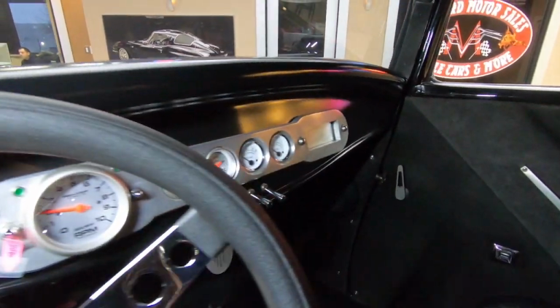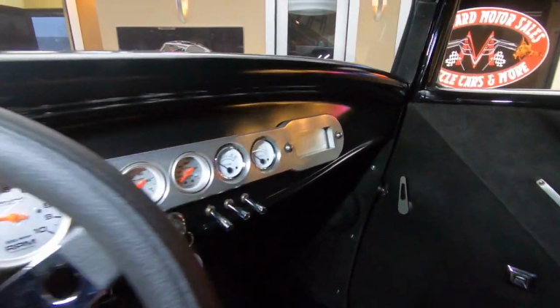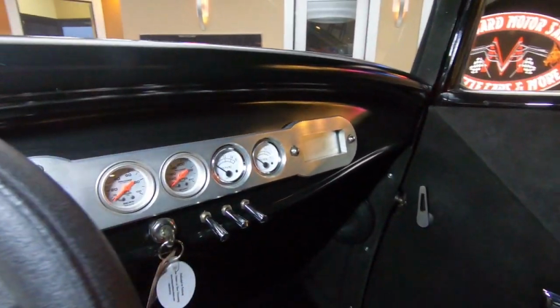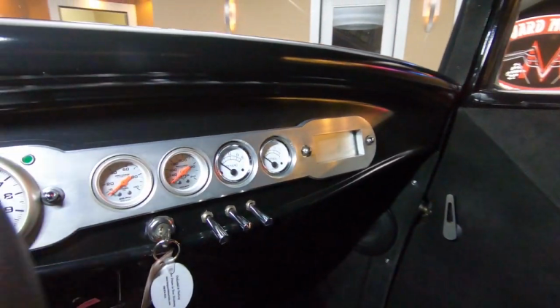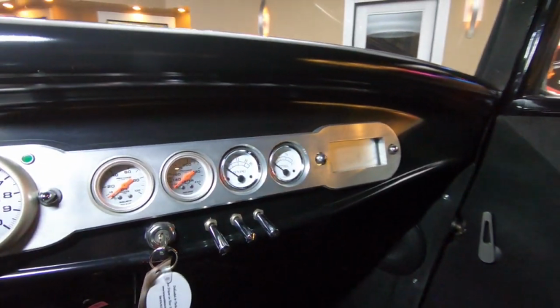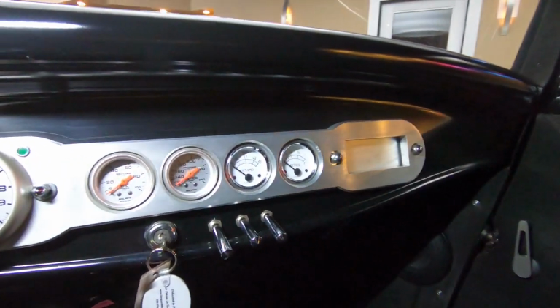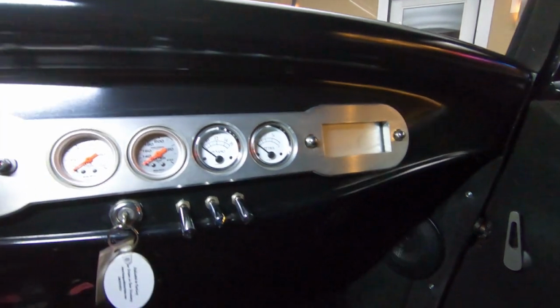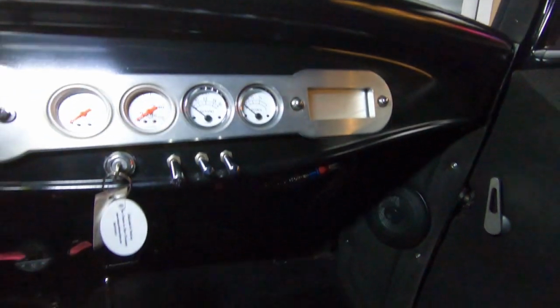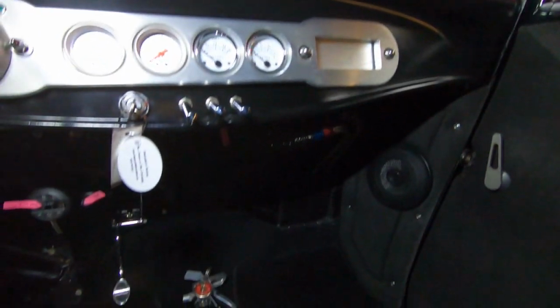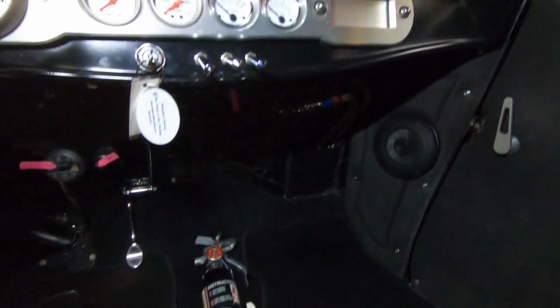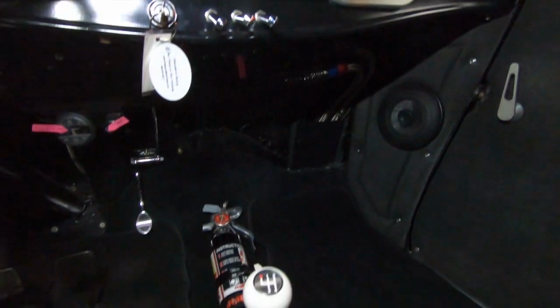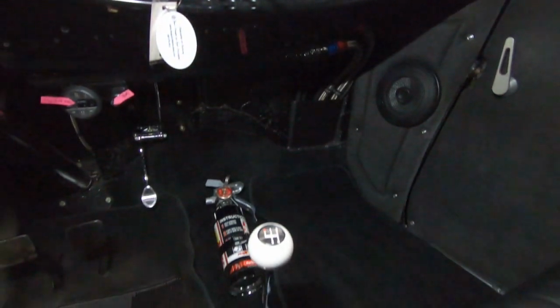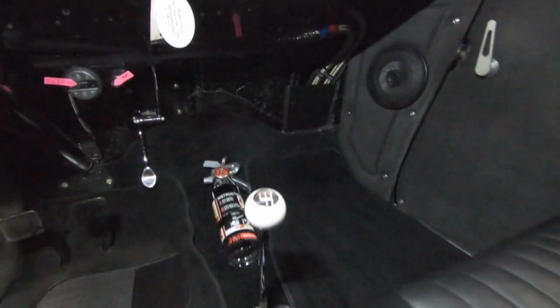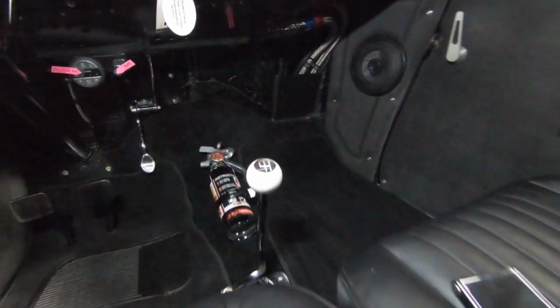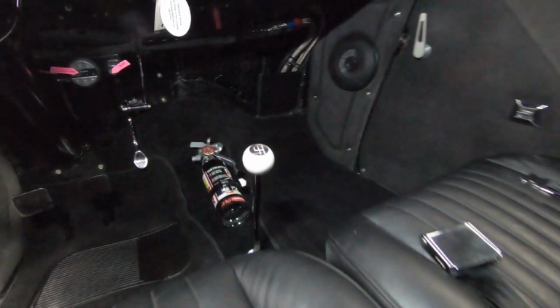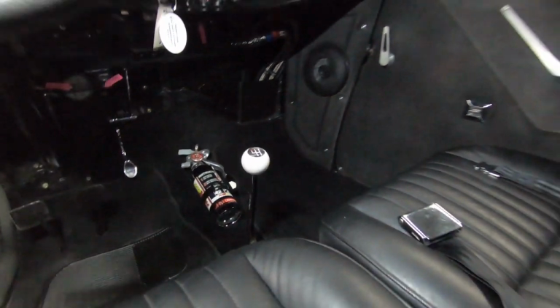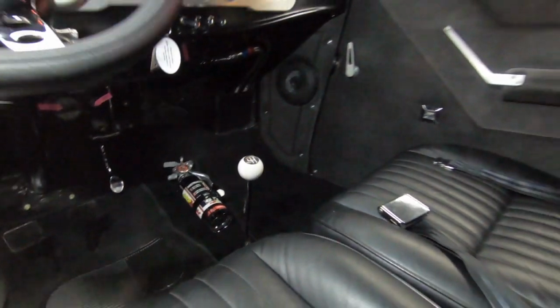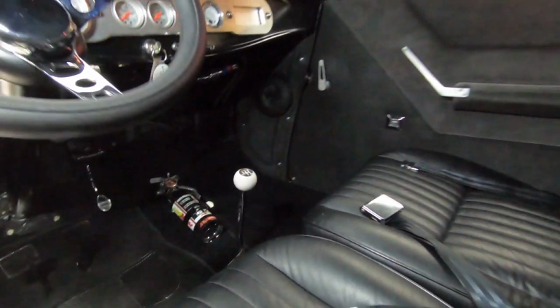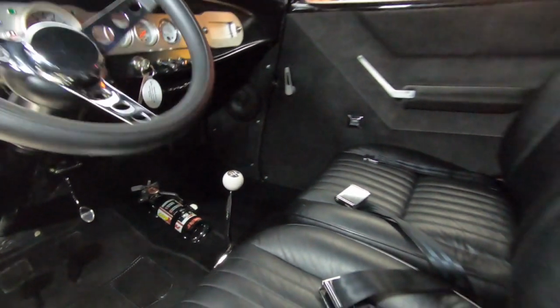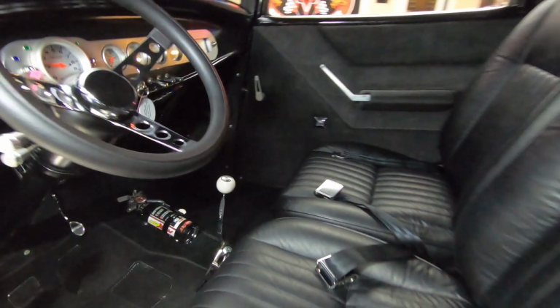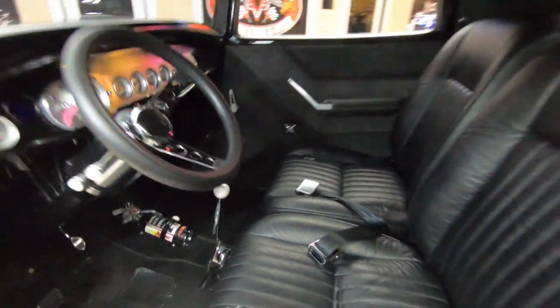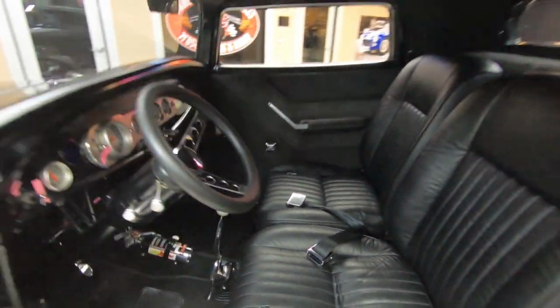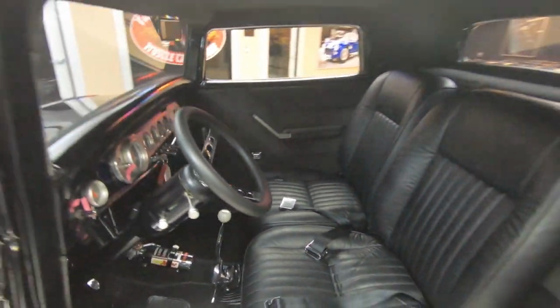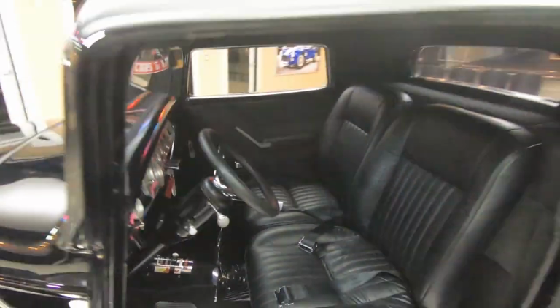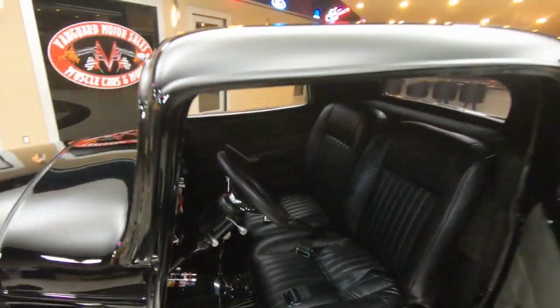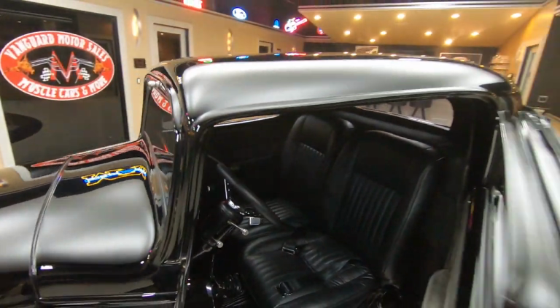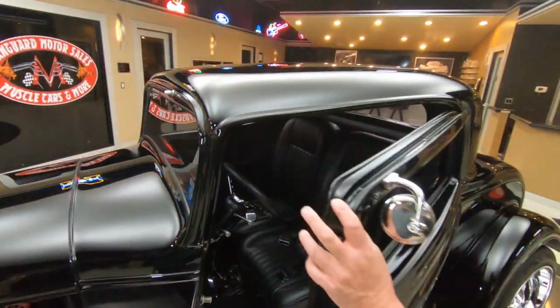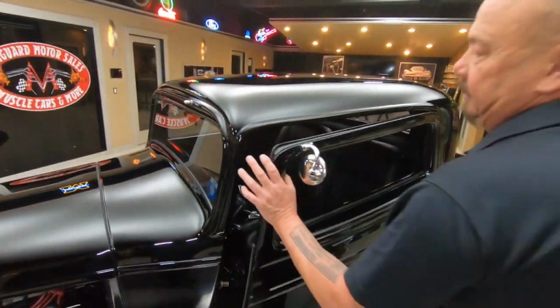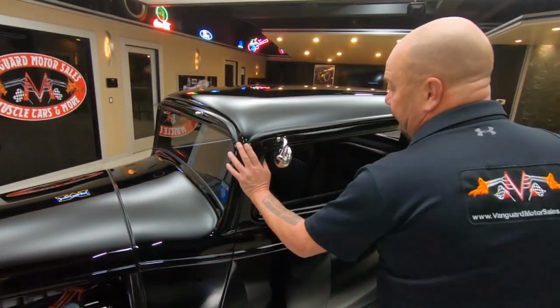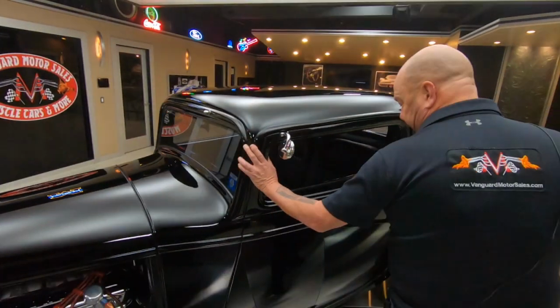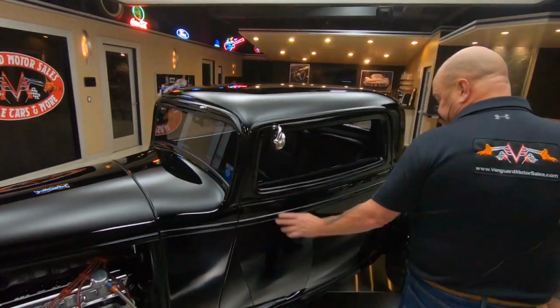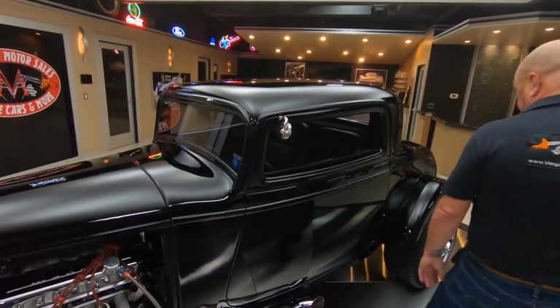Take it anywhere, you're going to be the hit of the show. You pull into a gas station in this baby, you're not going to be able to get out because everybody in the place is going to want to talk to you about this car.